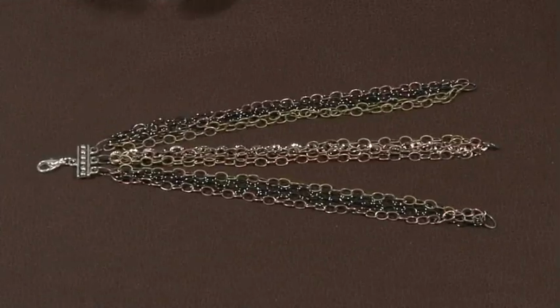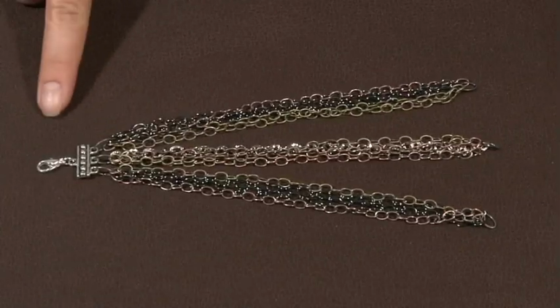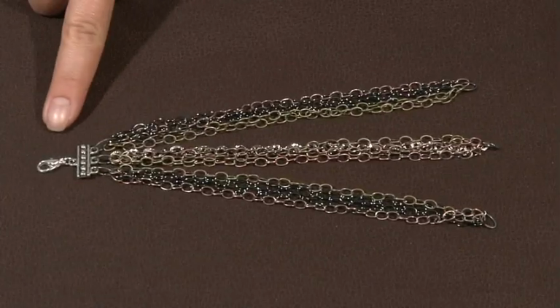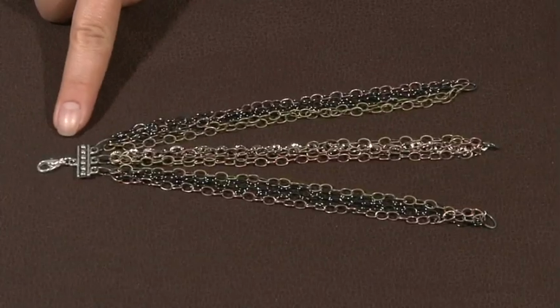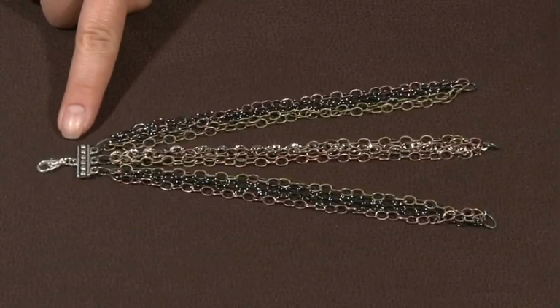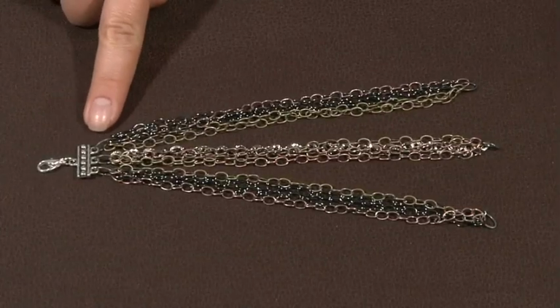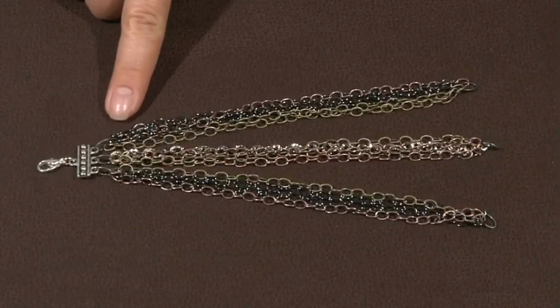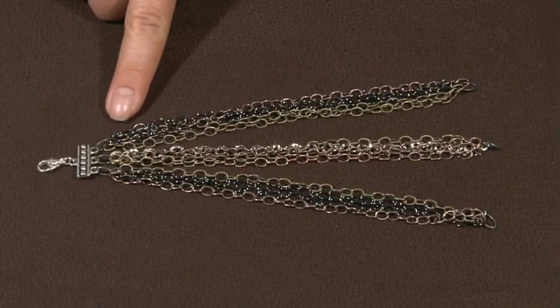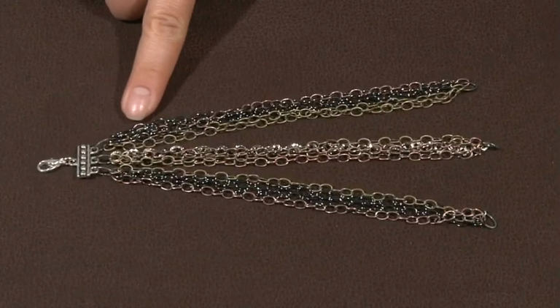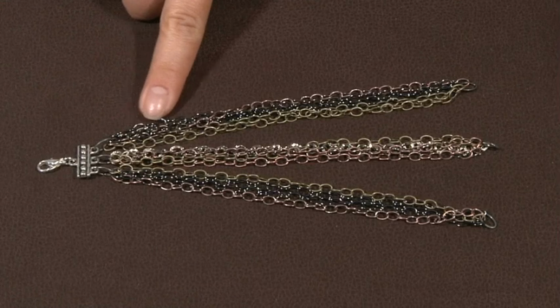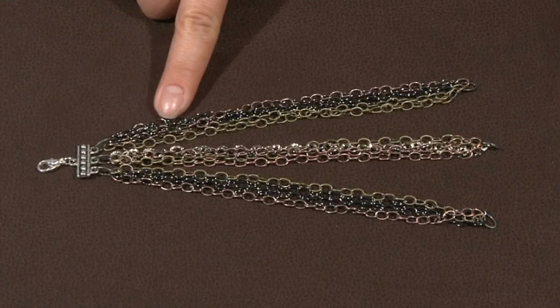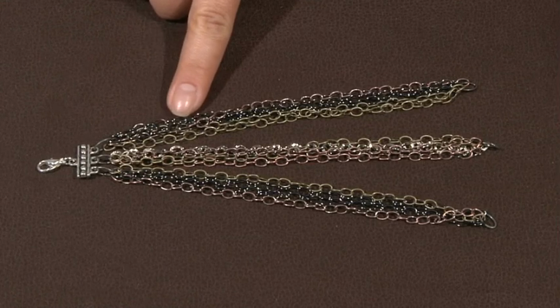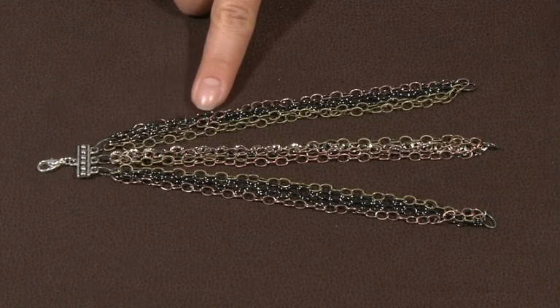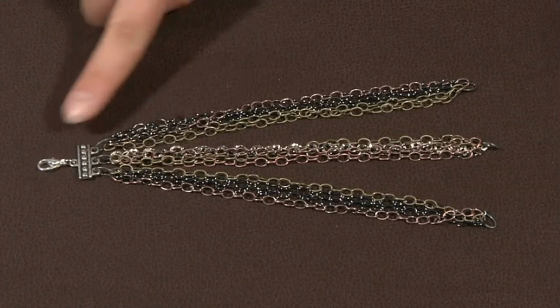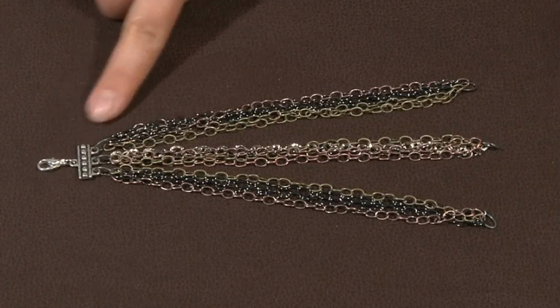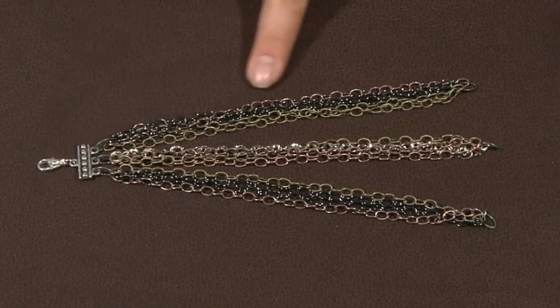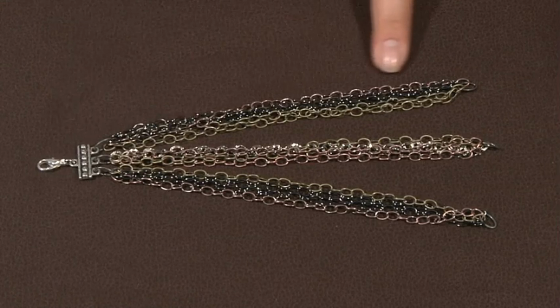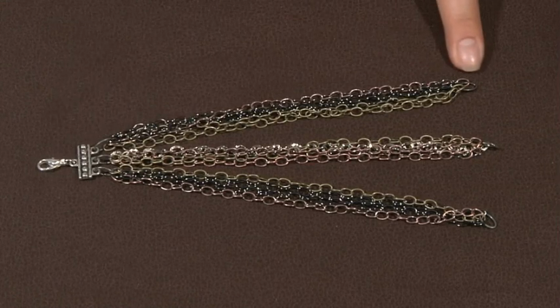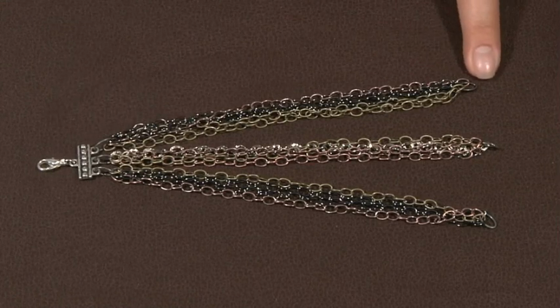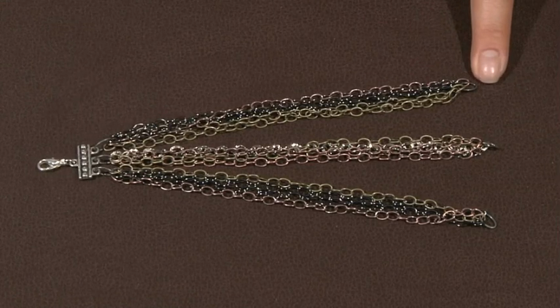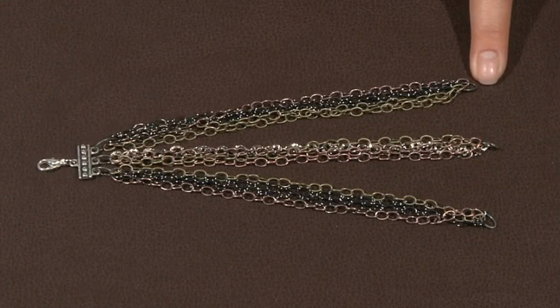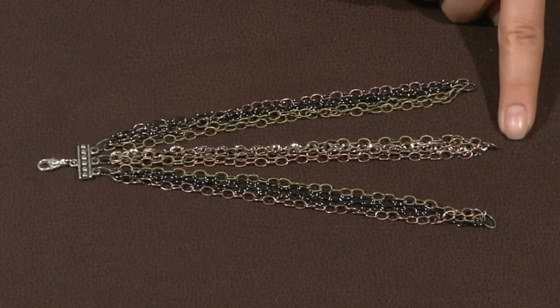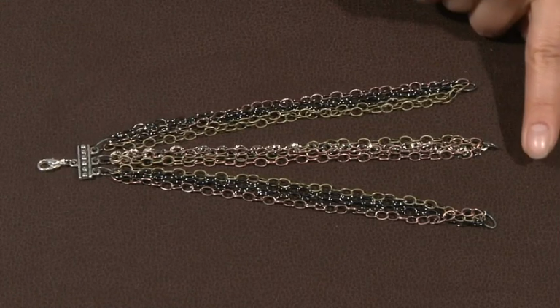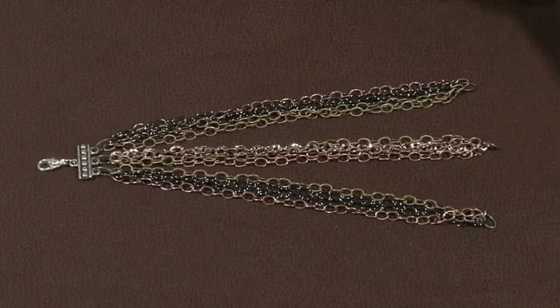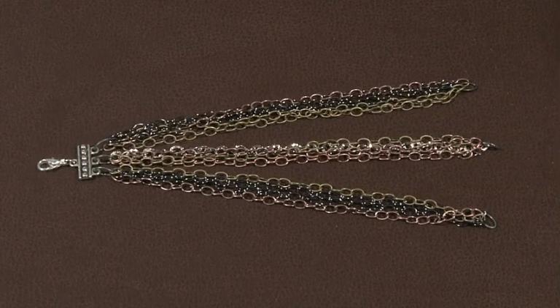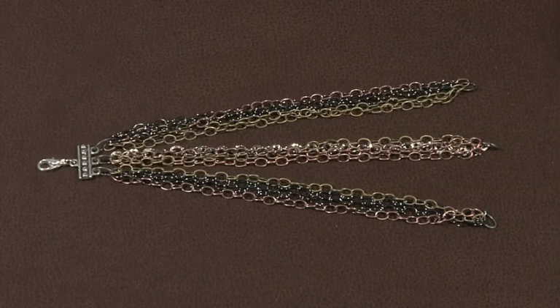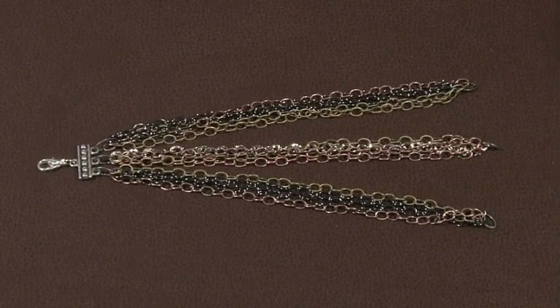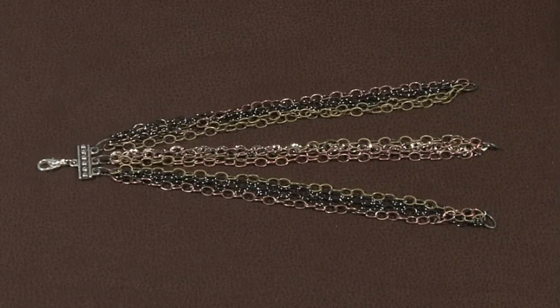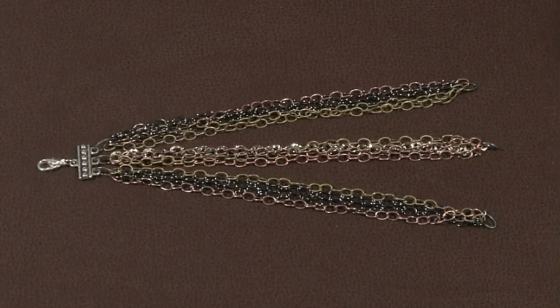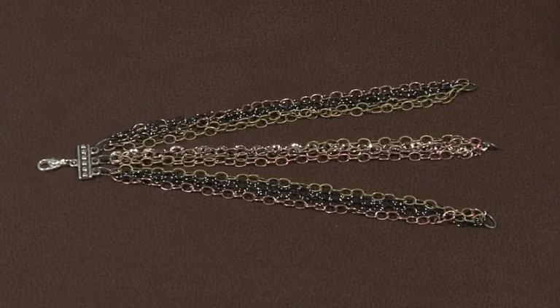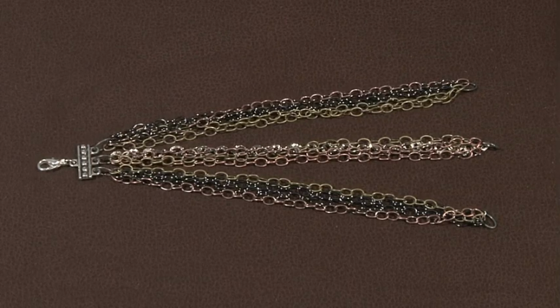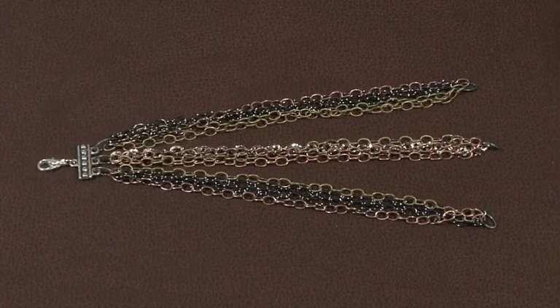Here we can see what it looks like when we've added all the chain except for the seven inch length to the multi-strand clasp, and at the end of each grouping I've added another jump ring. We're going to set this aside so that we can look at how to make the ribbon accents.